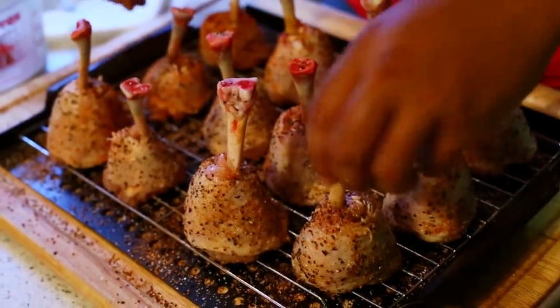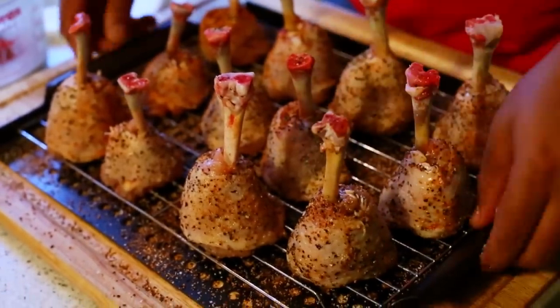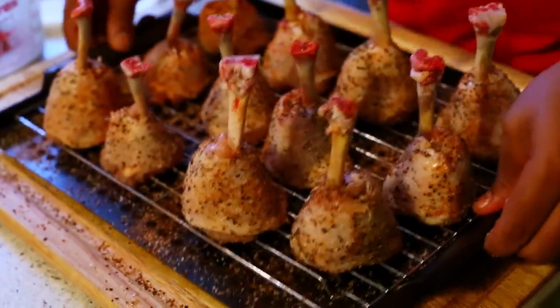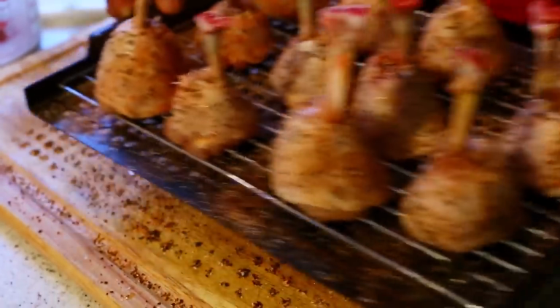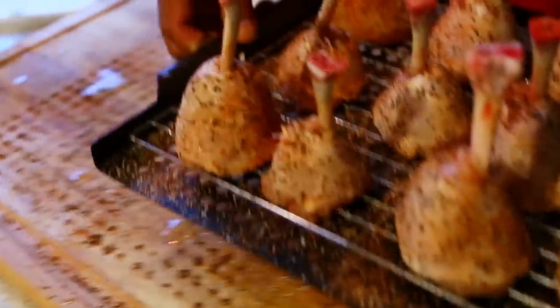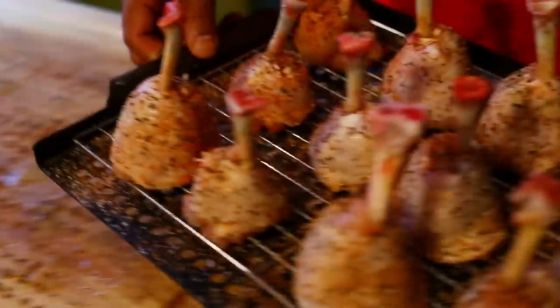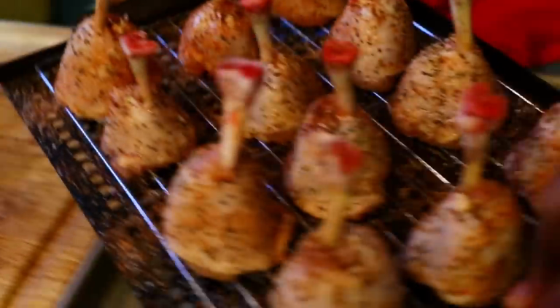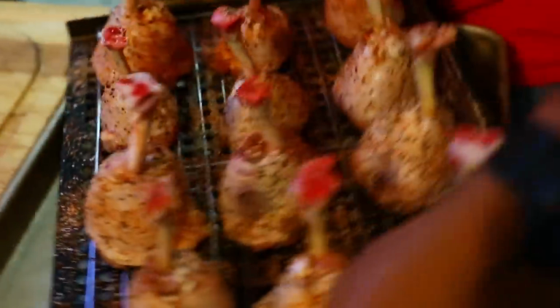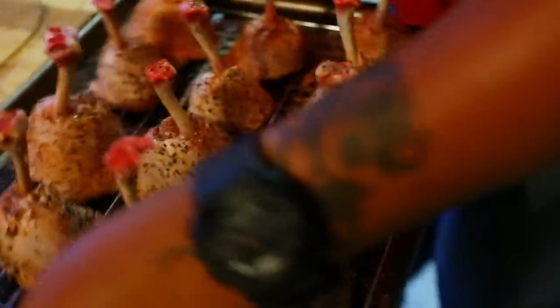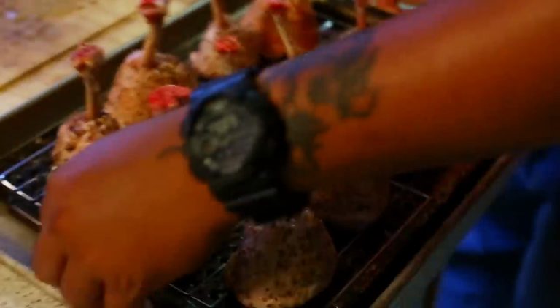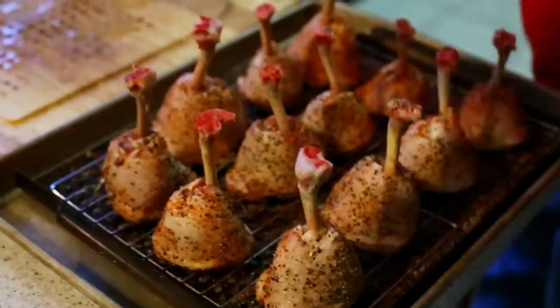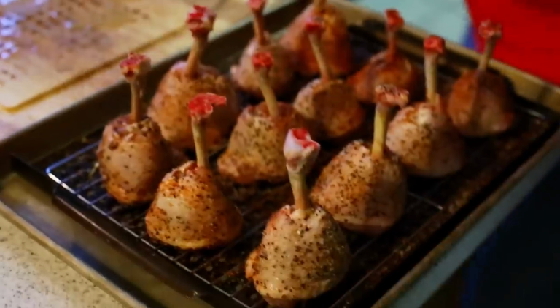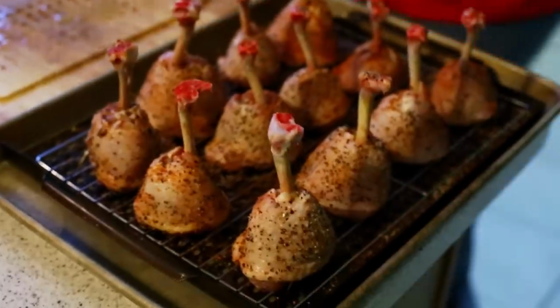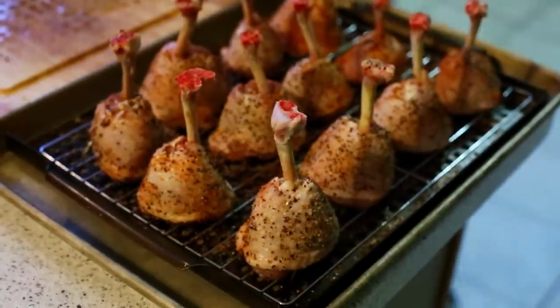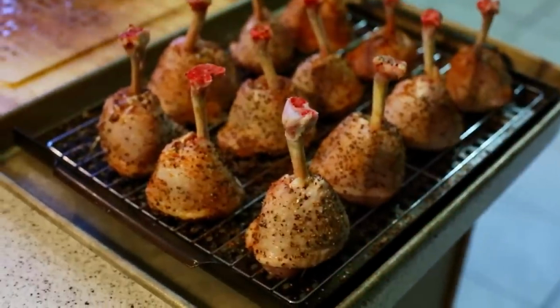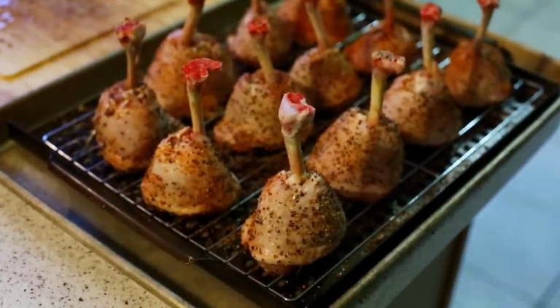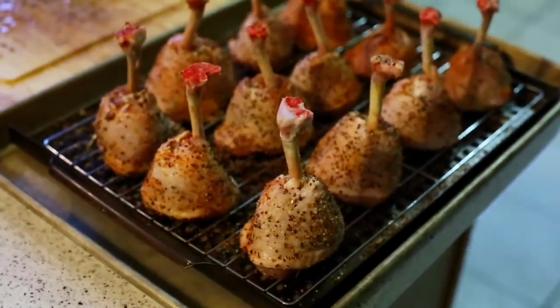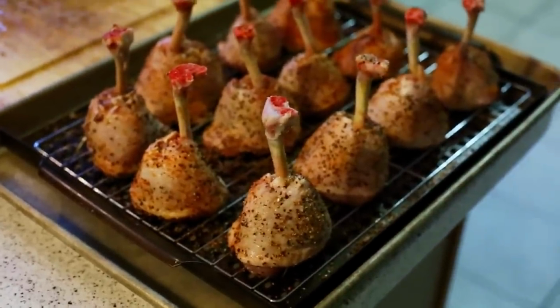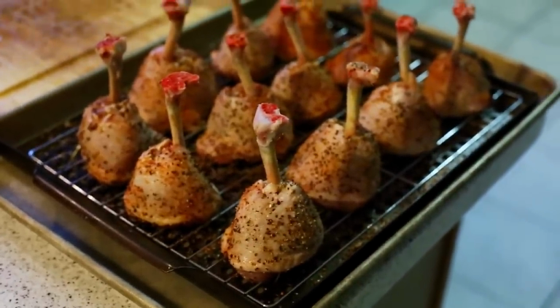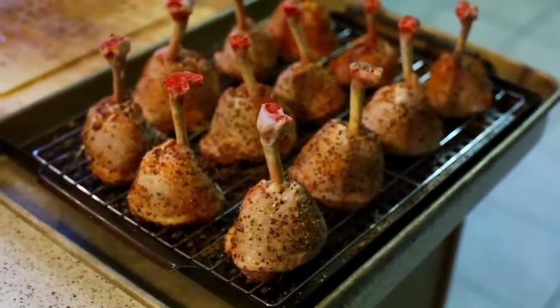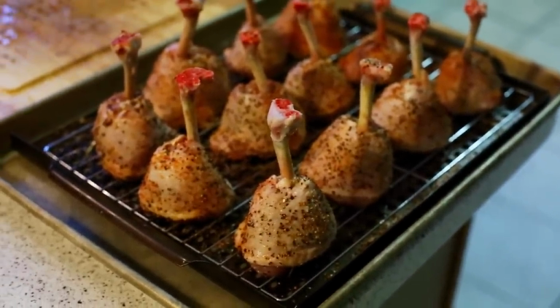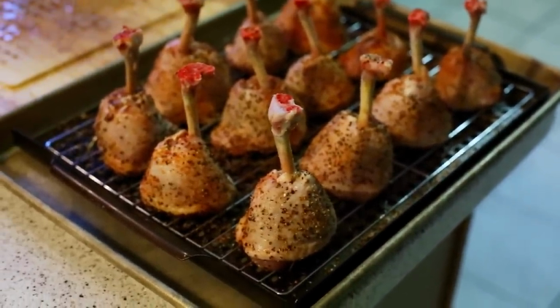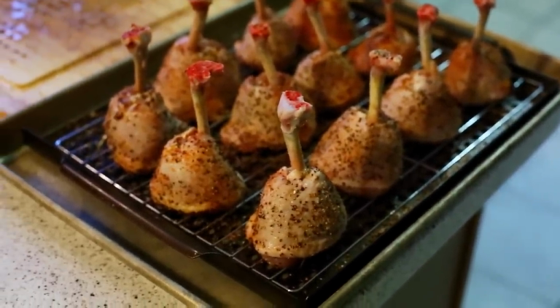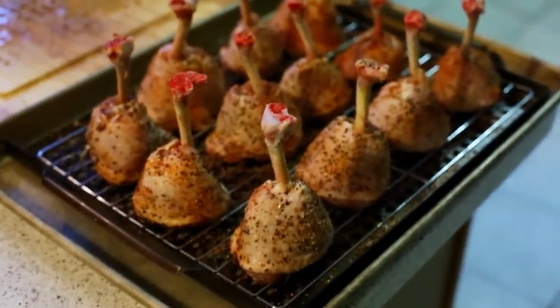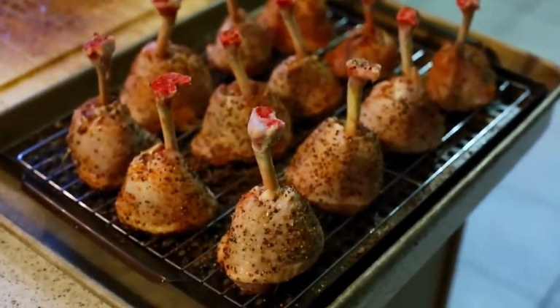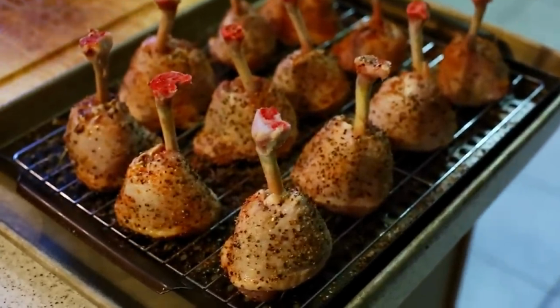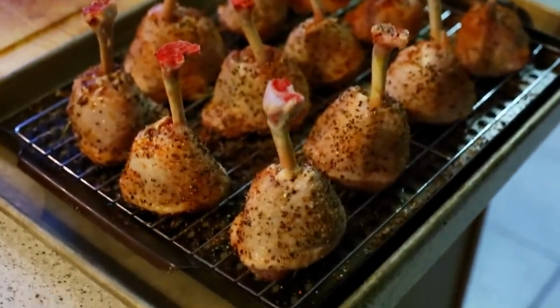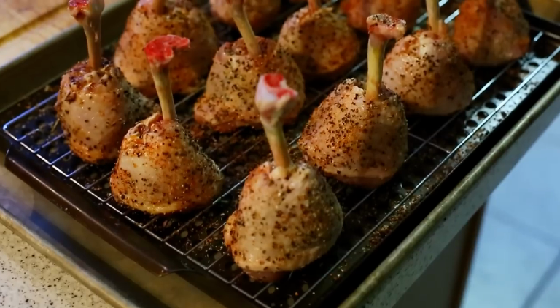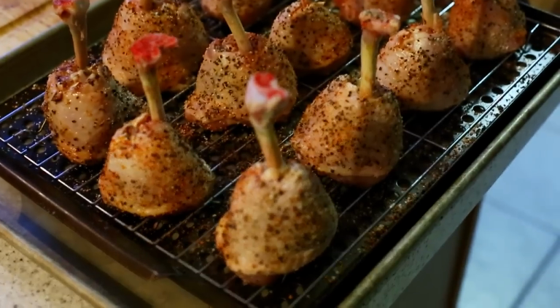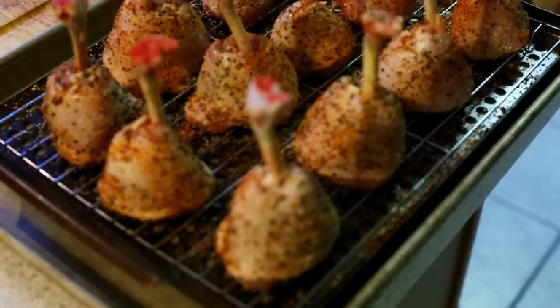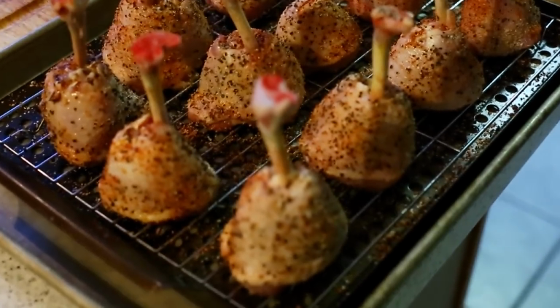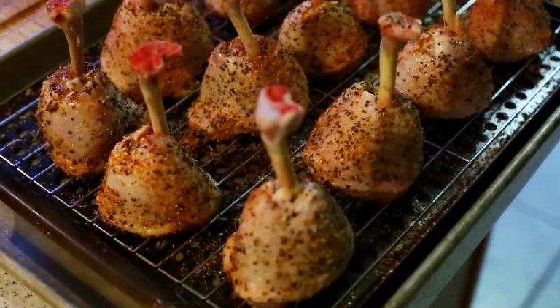Place the rack back over here, clean my cutting board off when I come back in, and stay tuned — we'll go outside and place these bad boys on the grill.